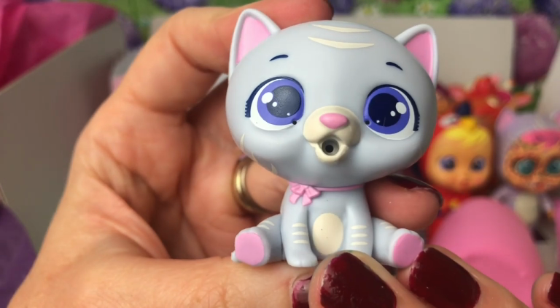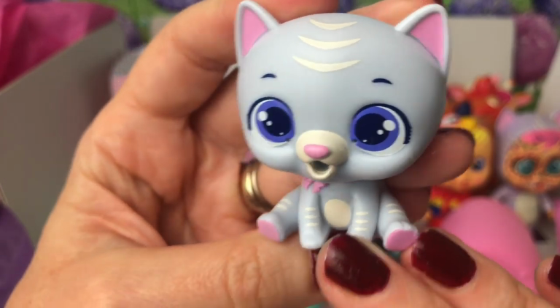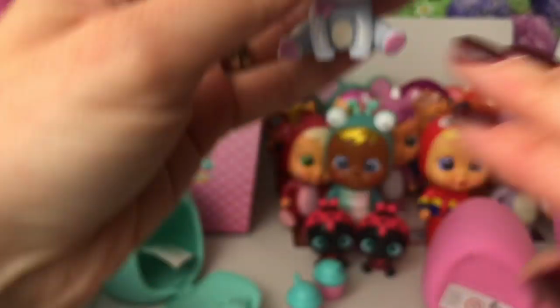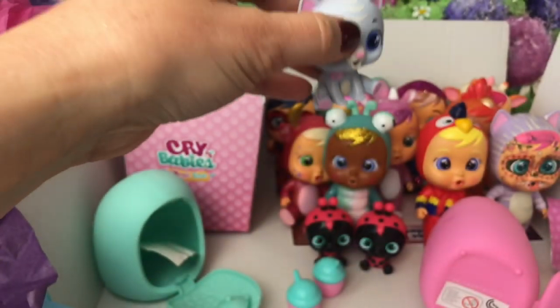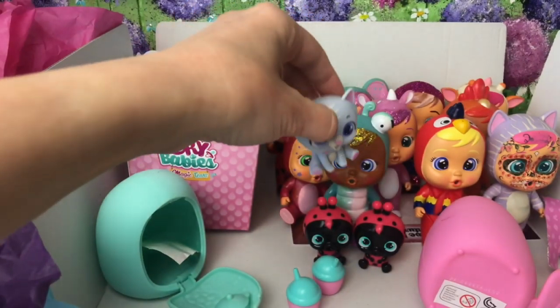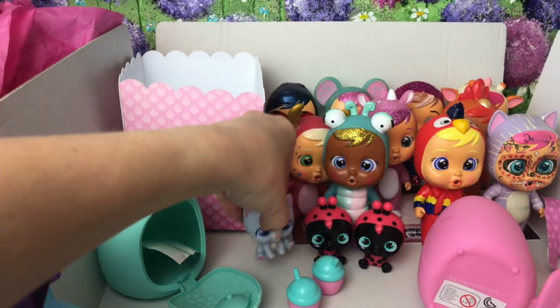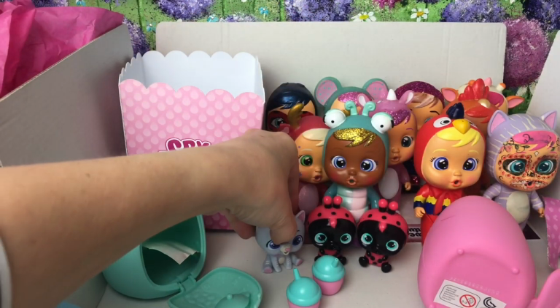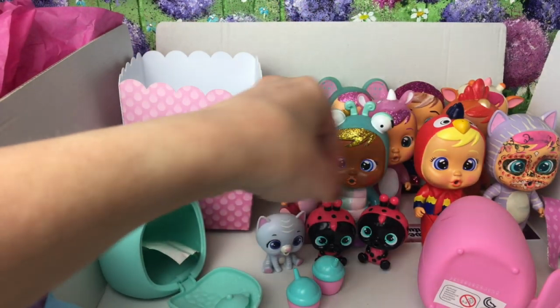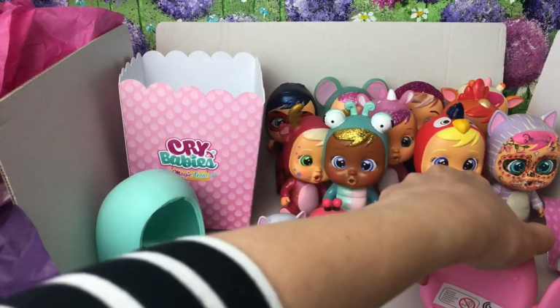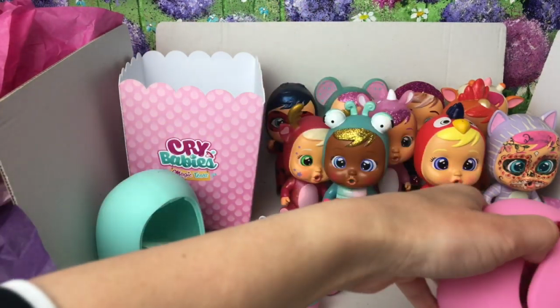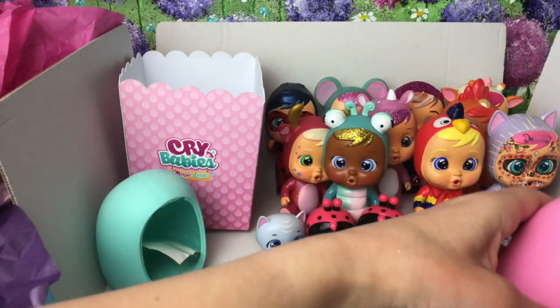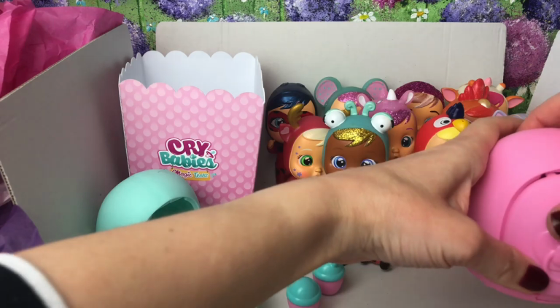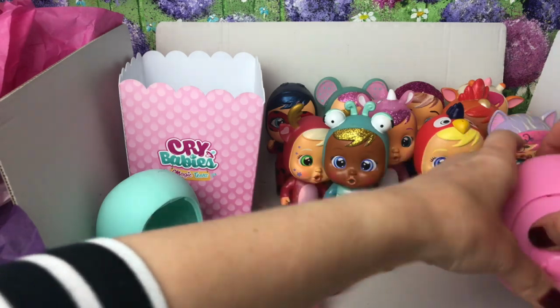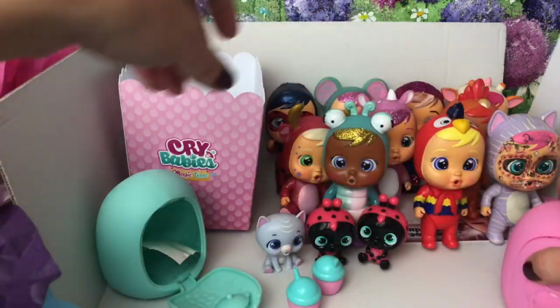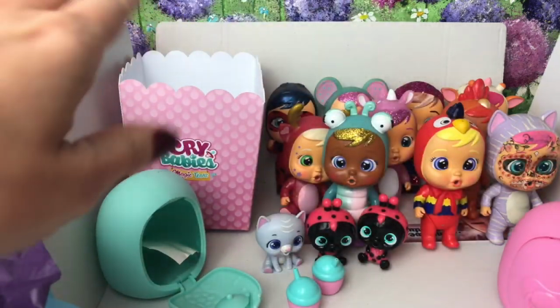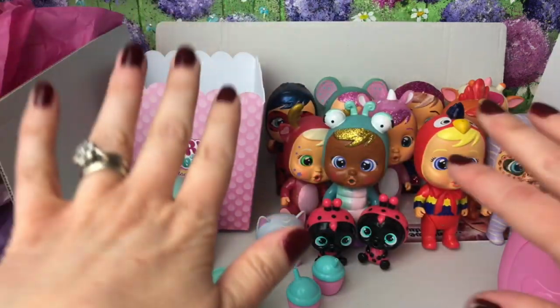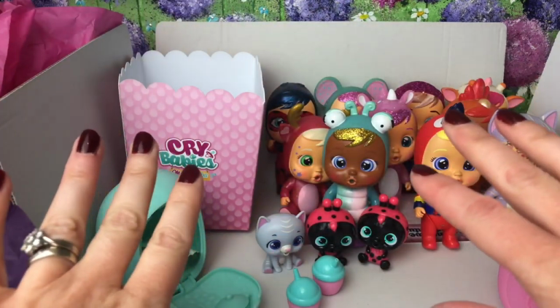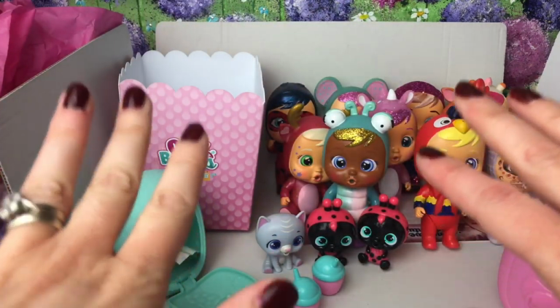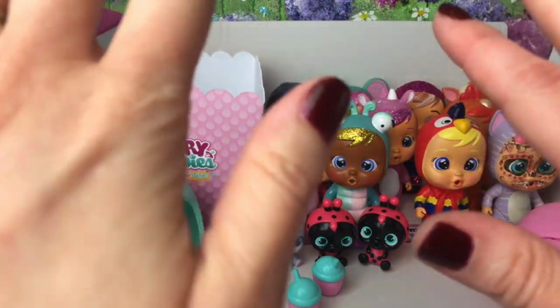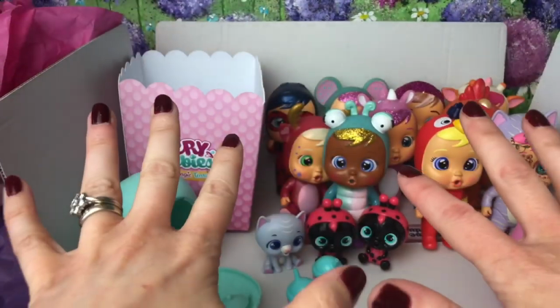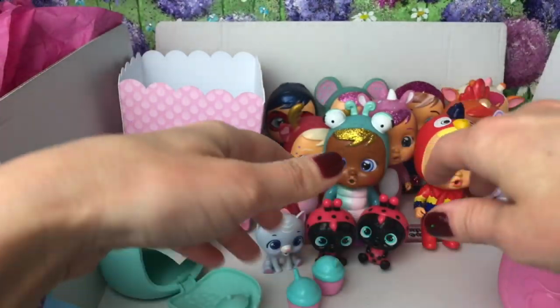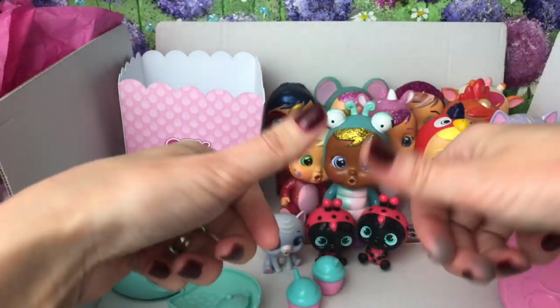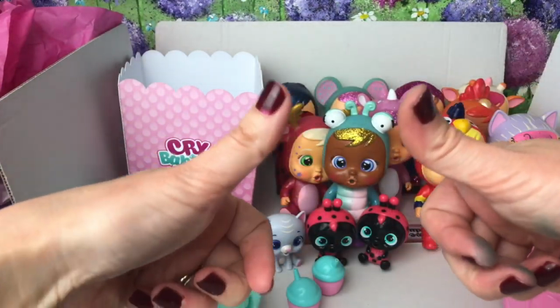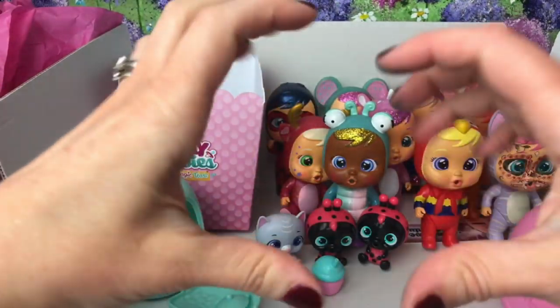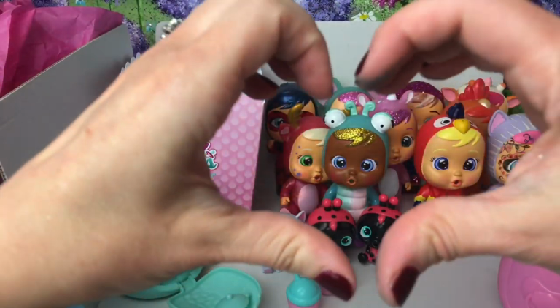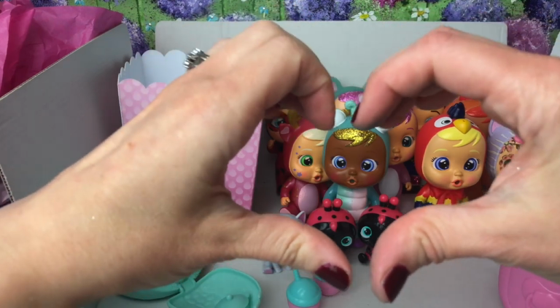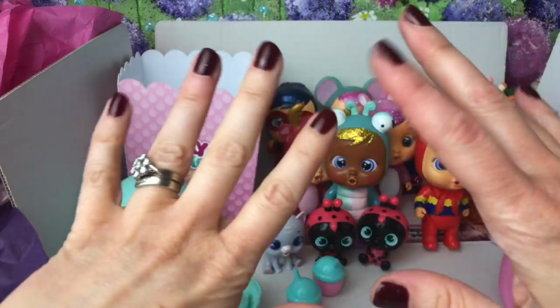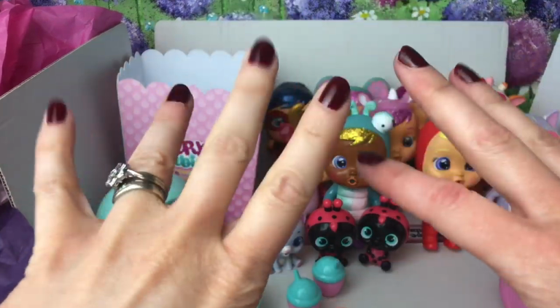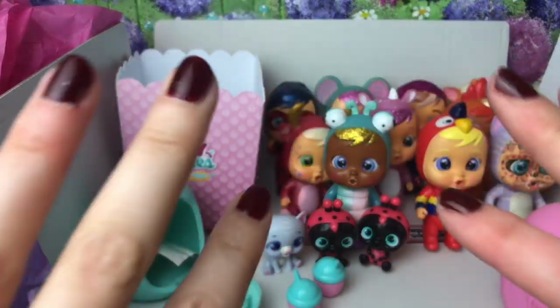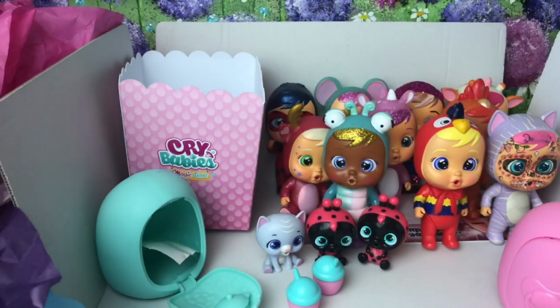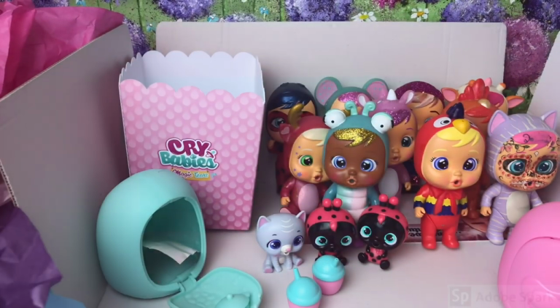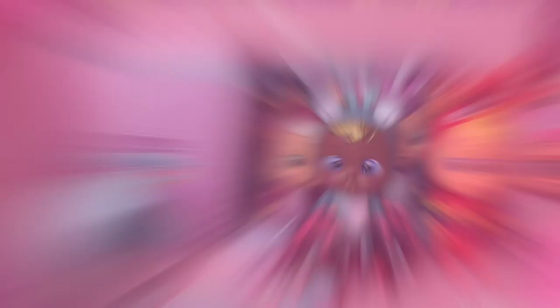I'm just really happy to get this new Katie for now, and I hope you guys enjoyed watching this. I'm gonna leave it there - leave a thumbs up and I'm sending you lots and lots of love. Bye!